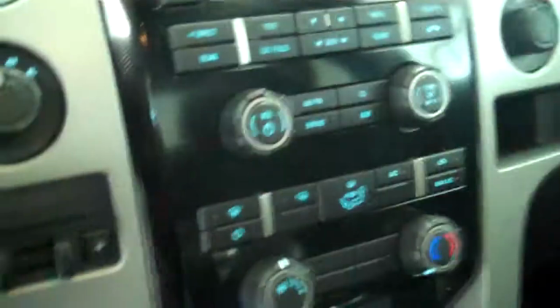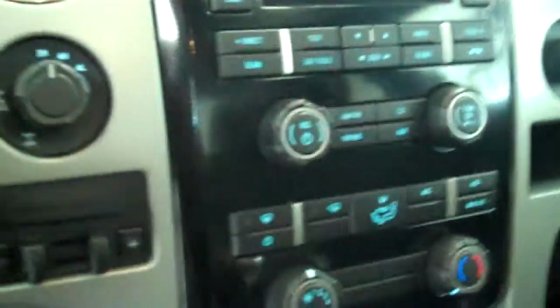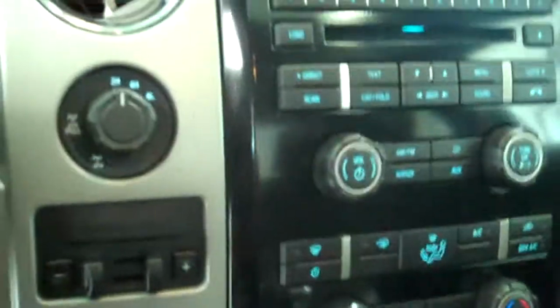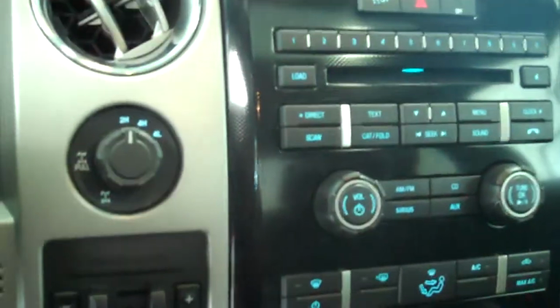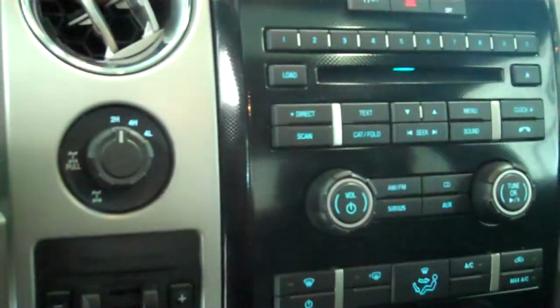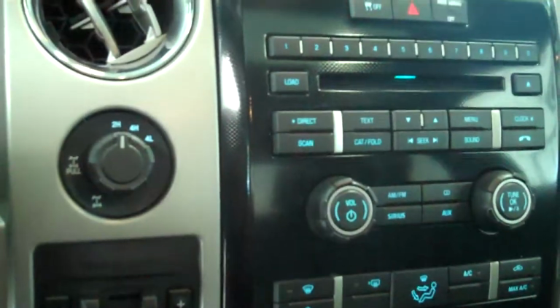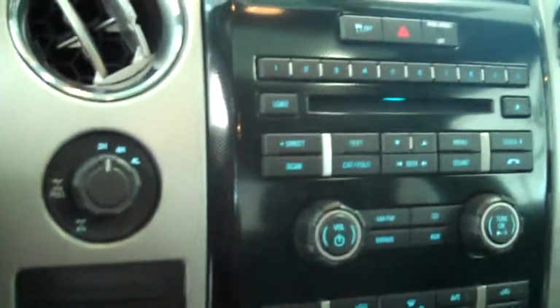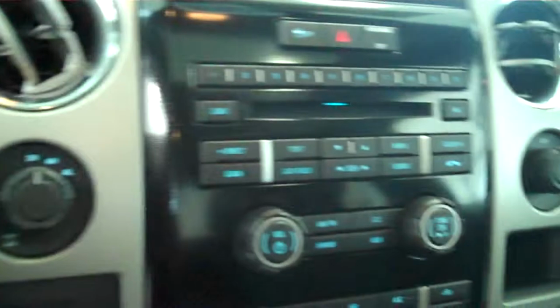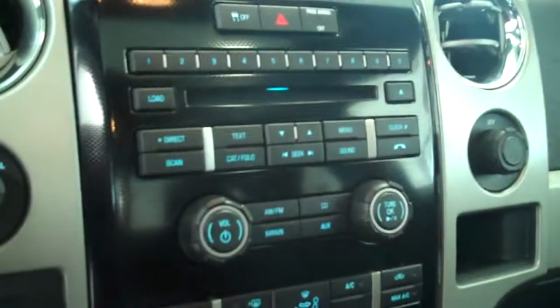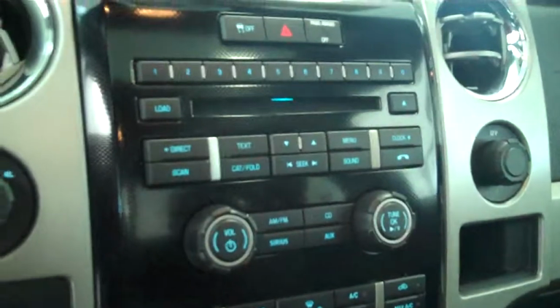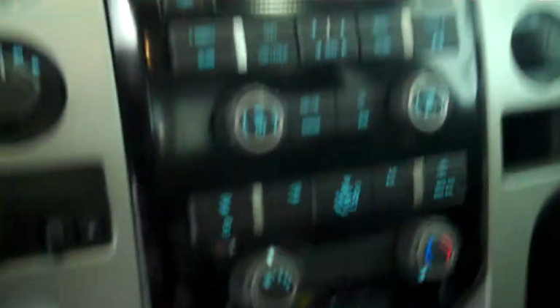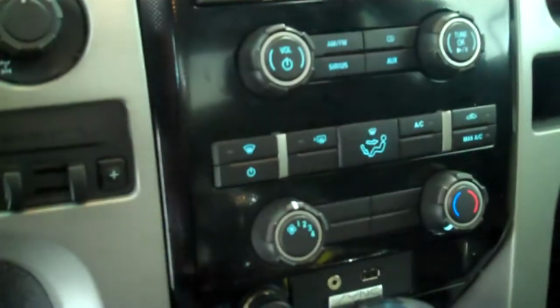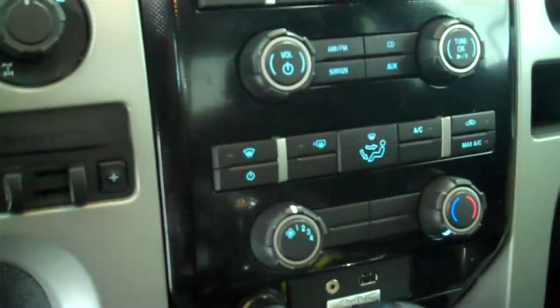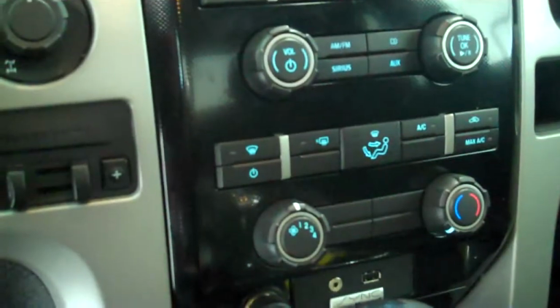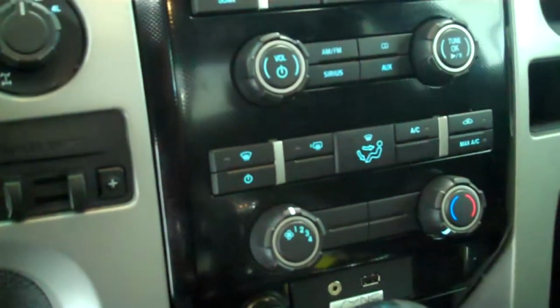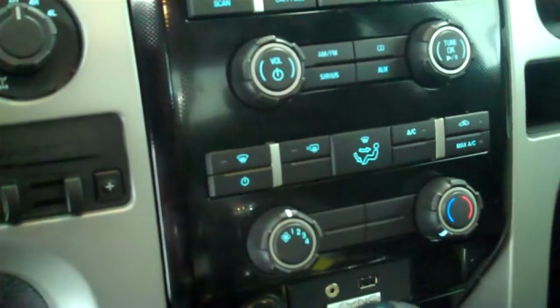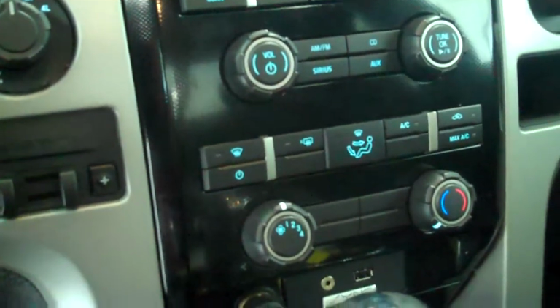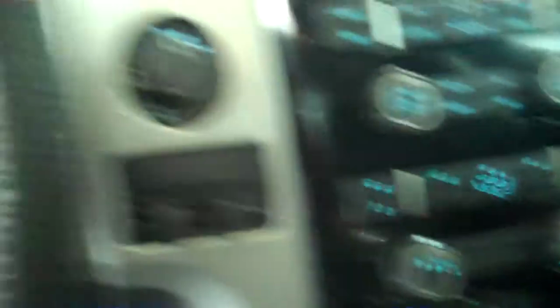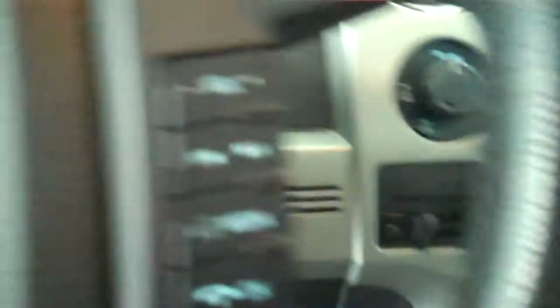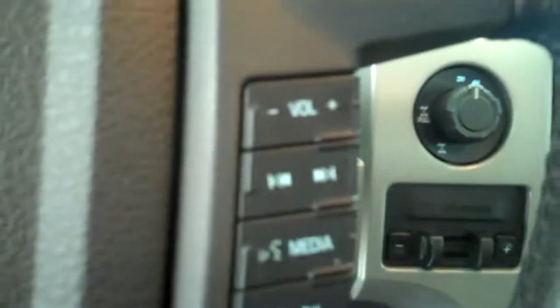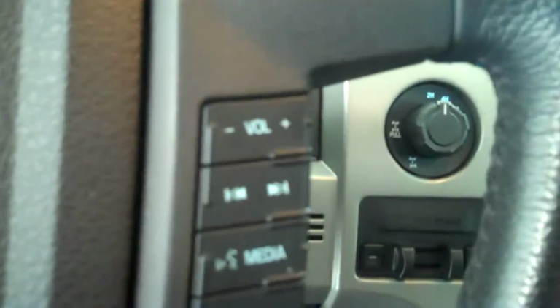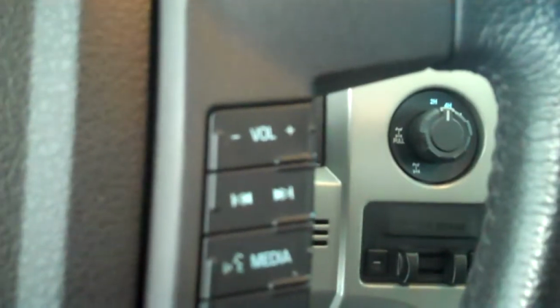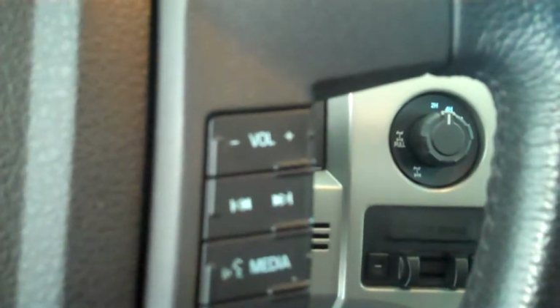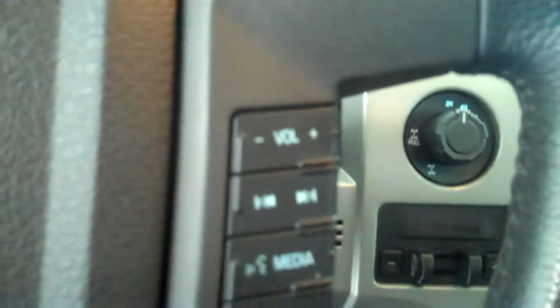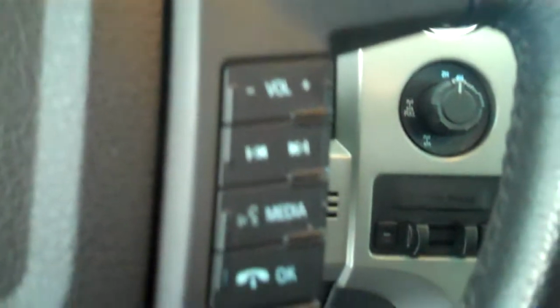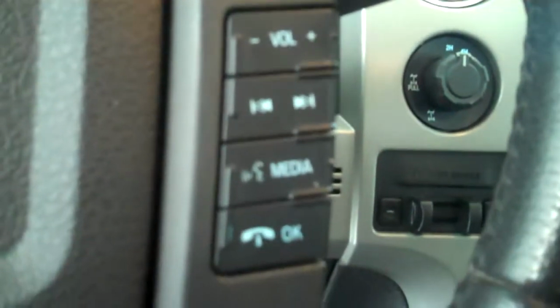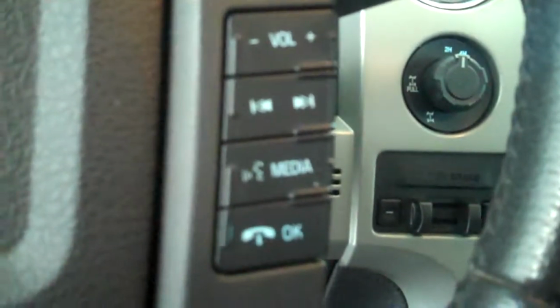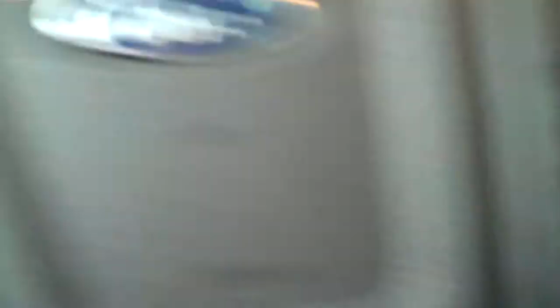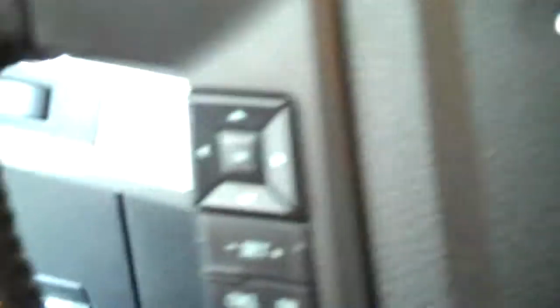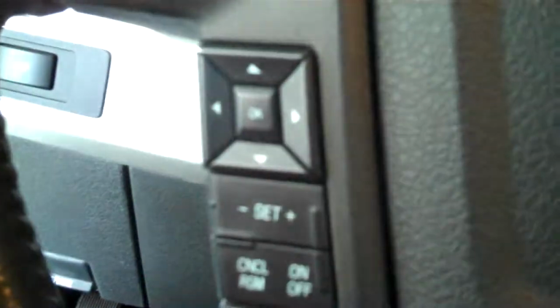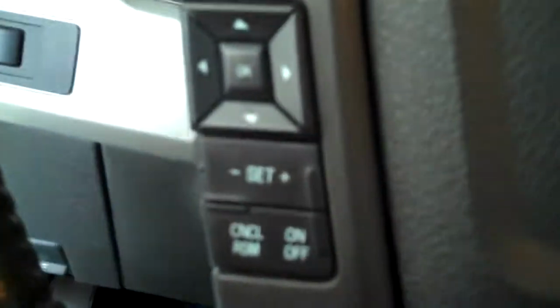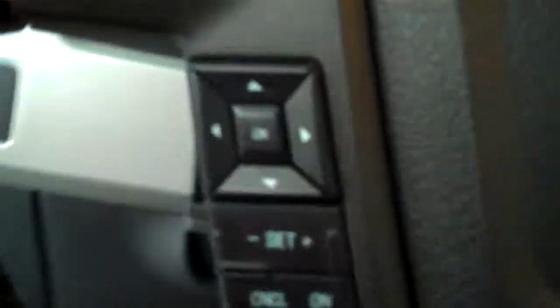It has AM FM stereo radio with CD, has both heating and air conditioning, has volume control for the radio on the steering wheel, and has cruise control.